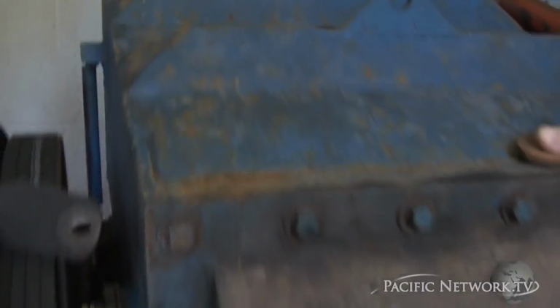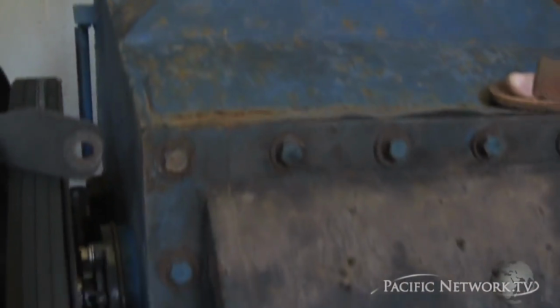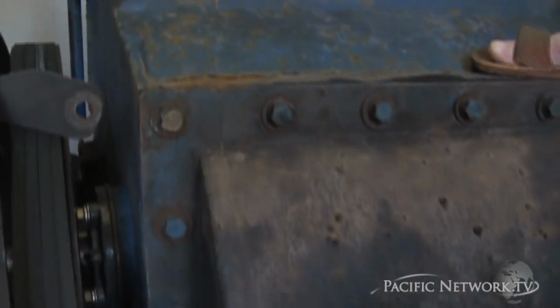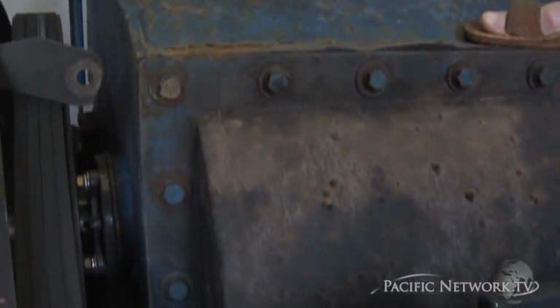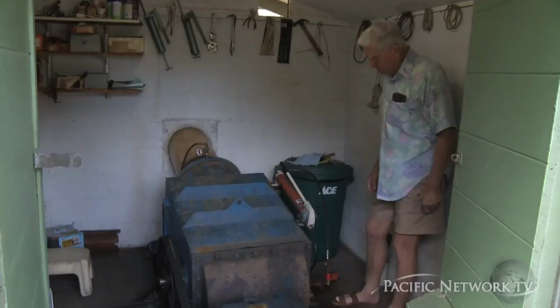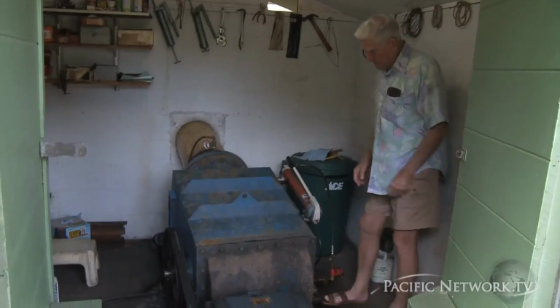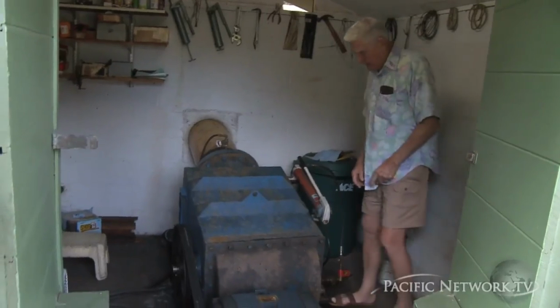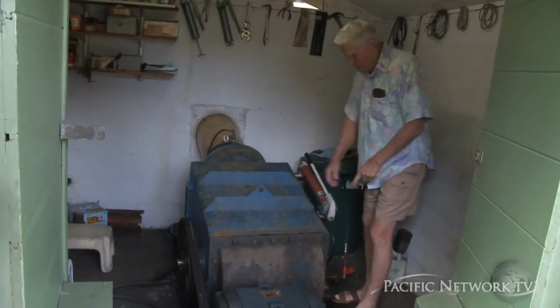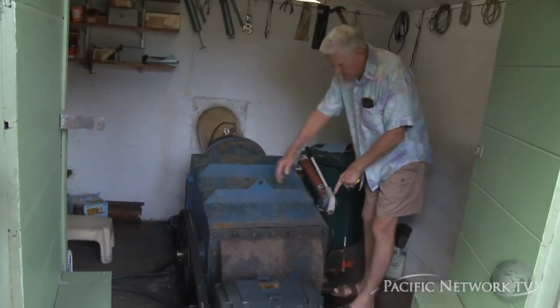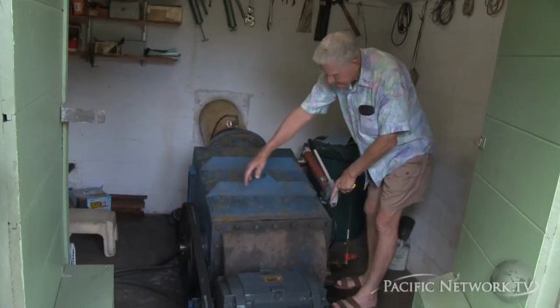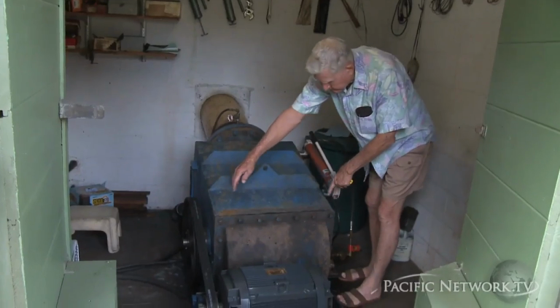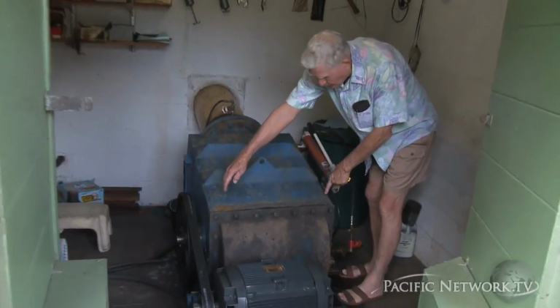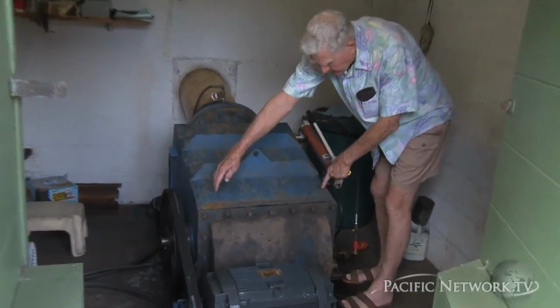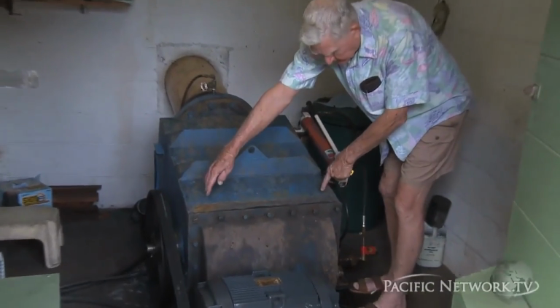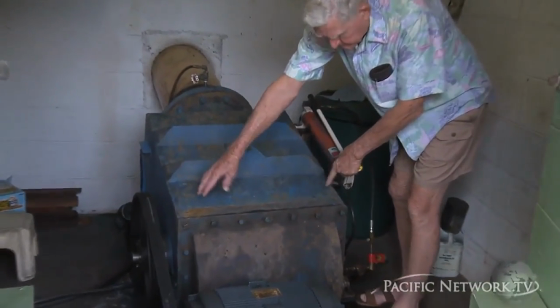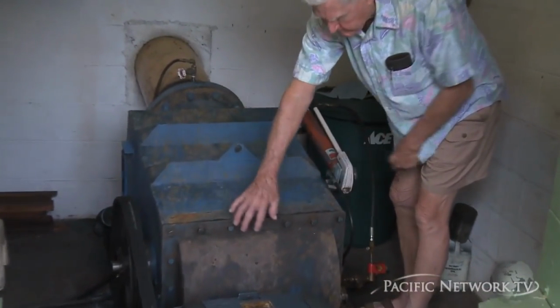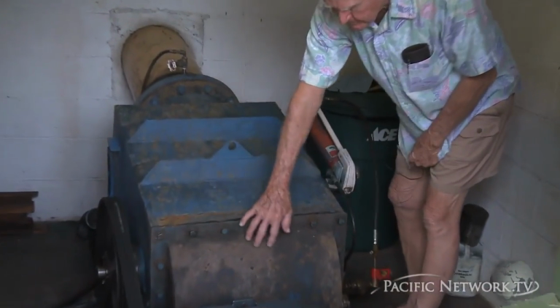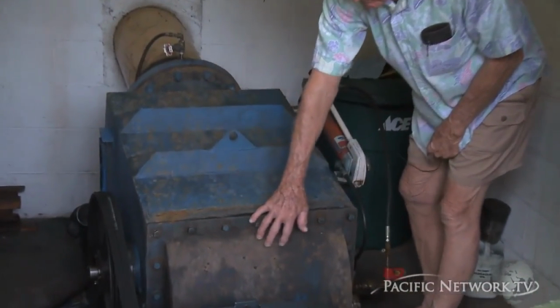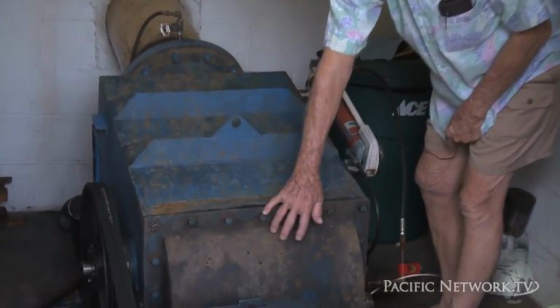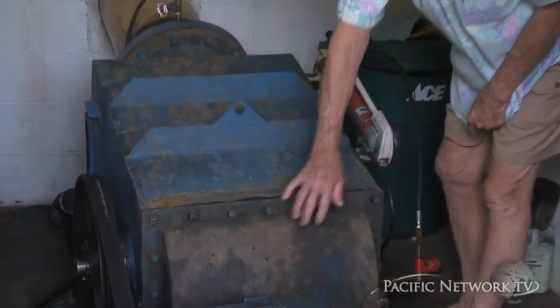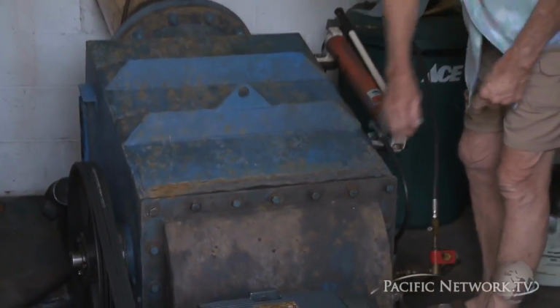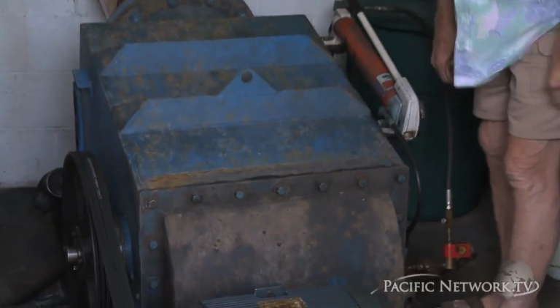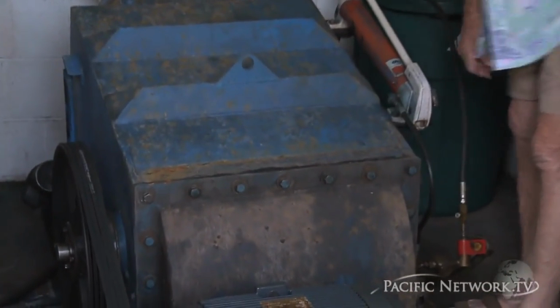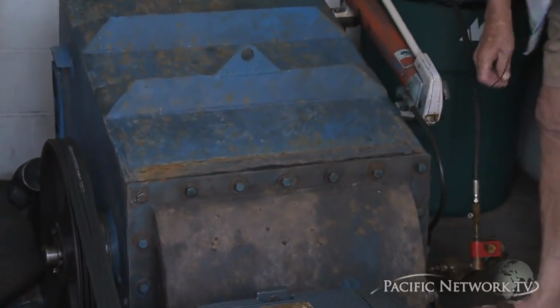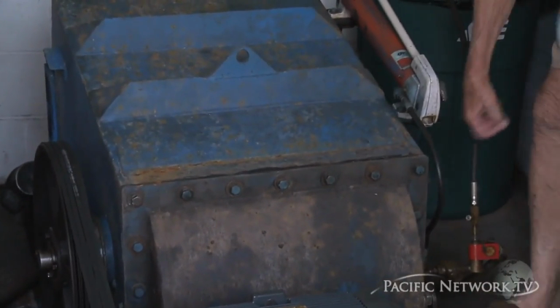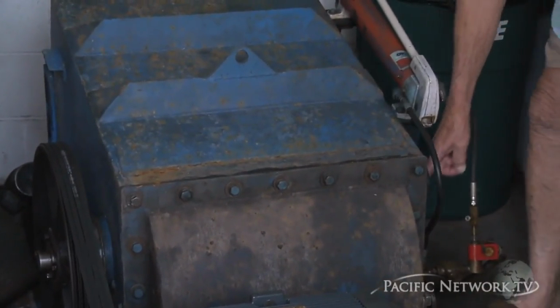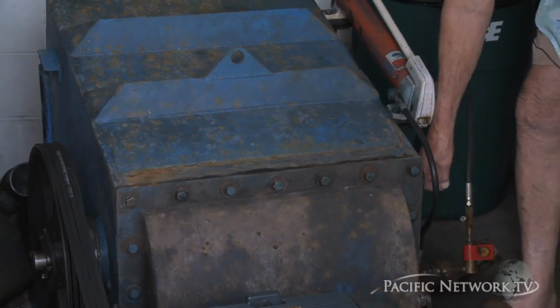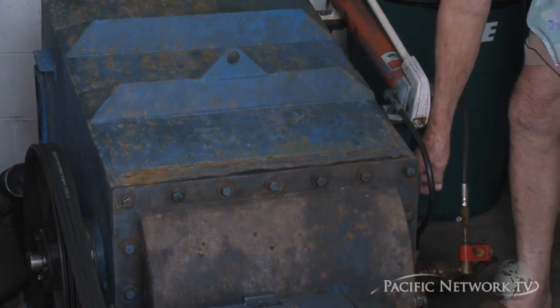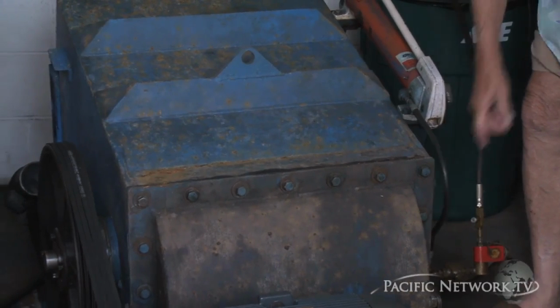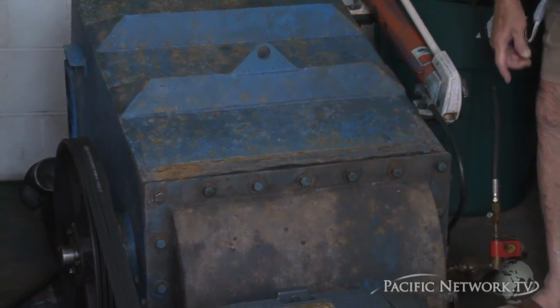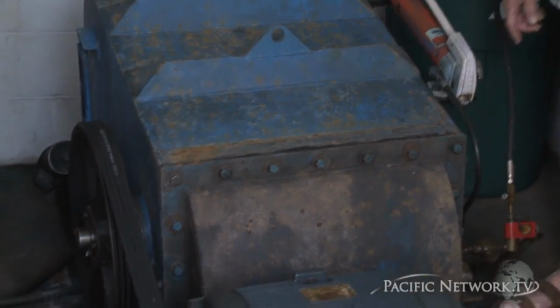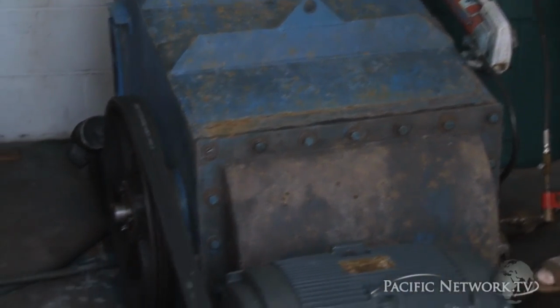The measurements determined that what would be appropriate here would be what's called a cross-flow turbine. It's basically a low-pressure system rather than a high-pressure system. It's not the most efficient means of hydro production, but you go with what you have.